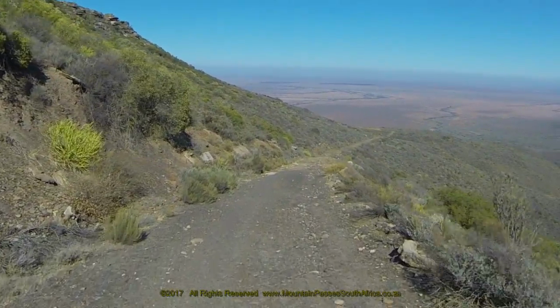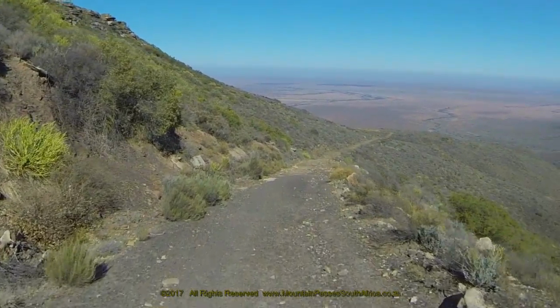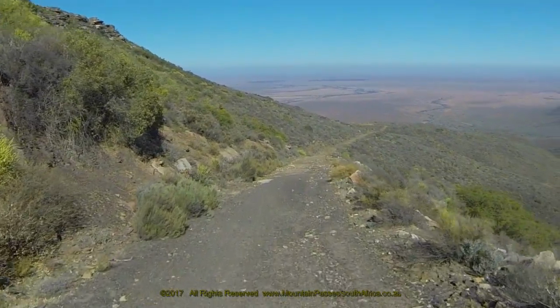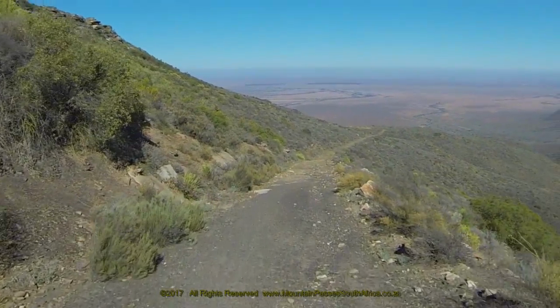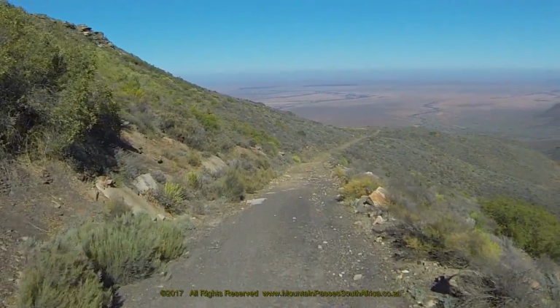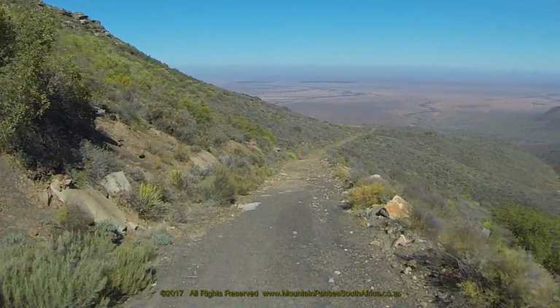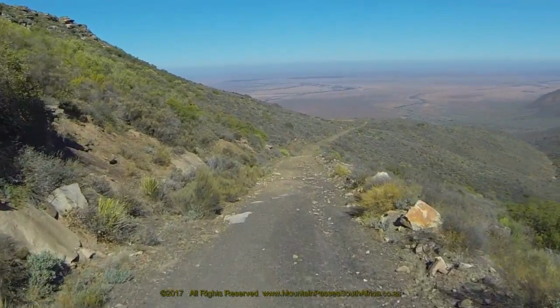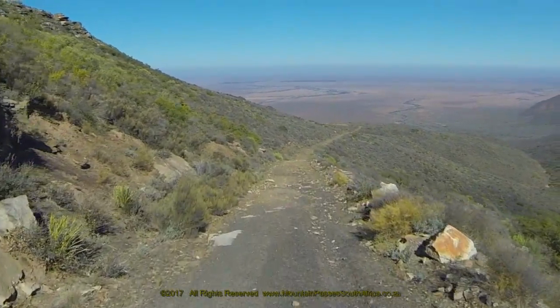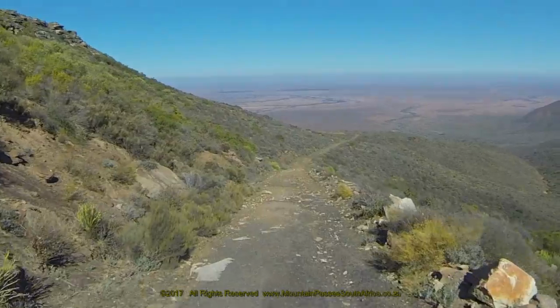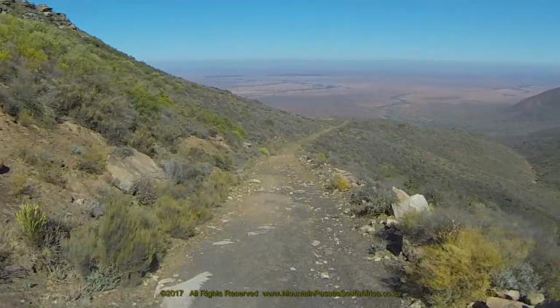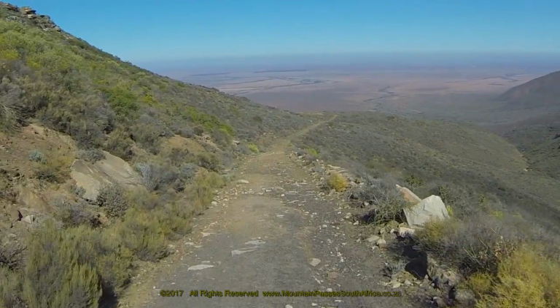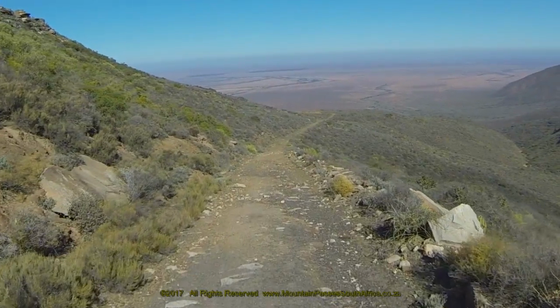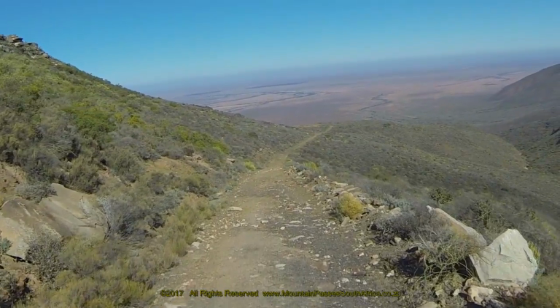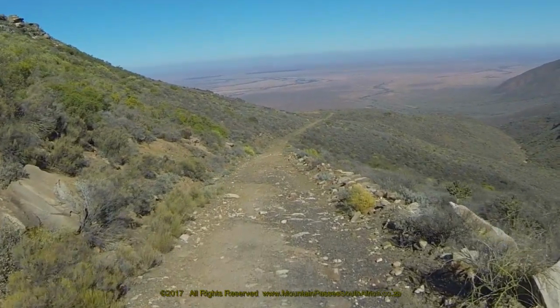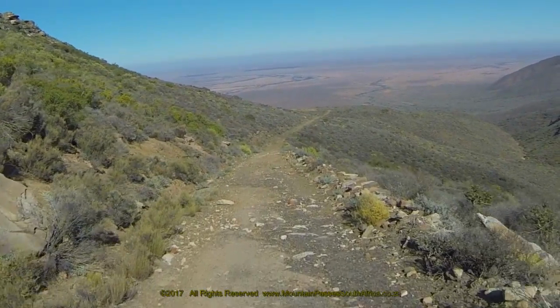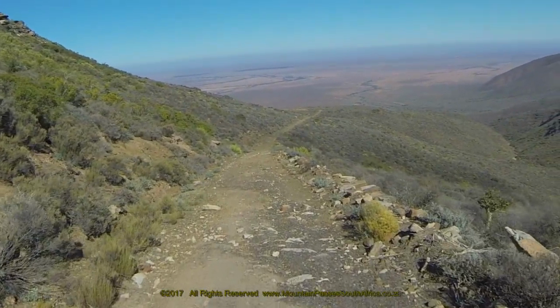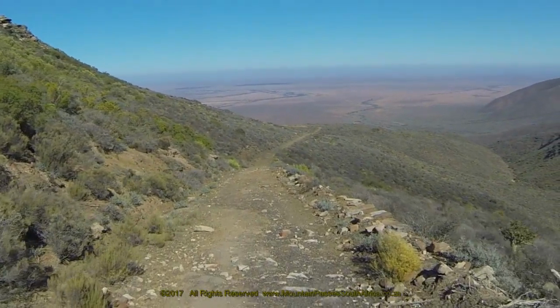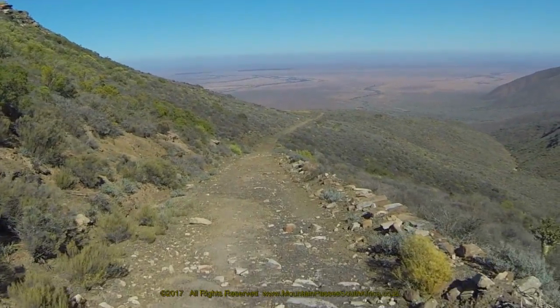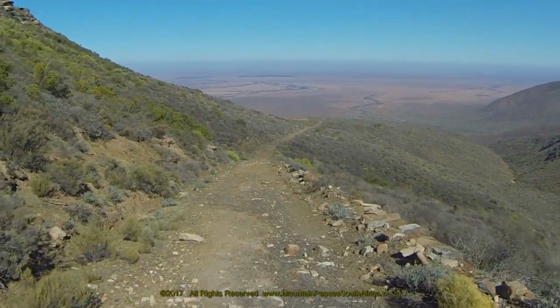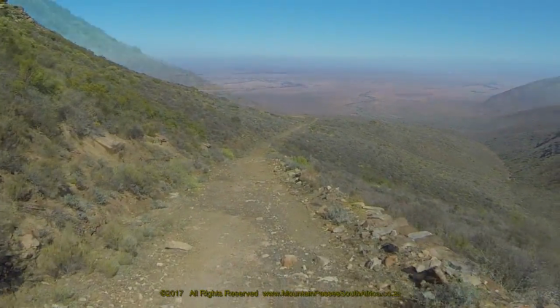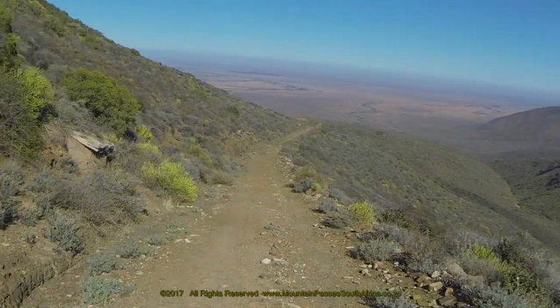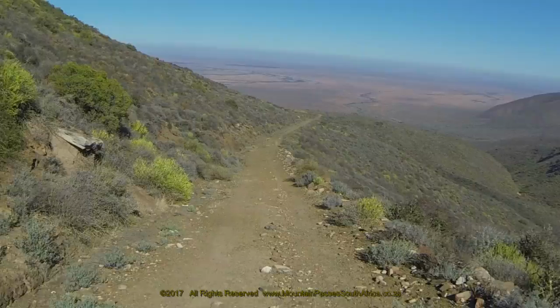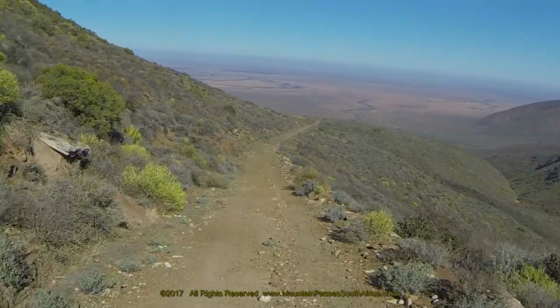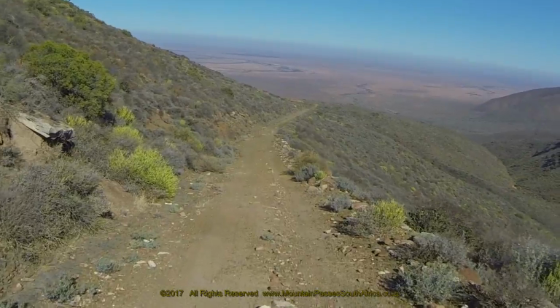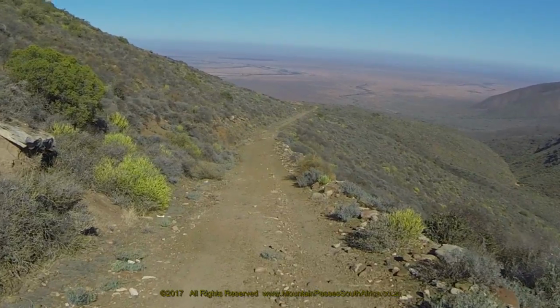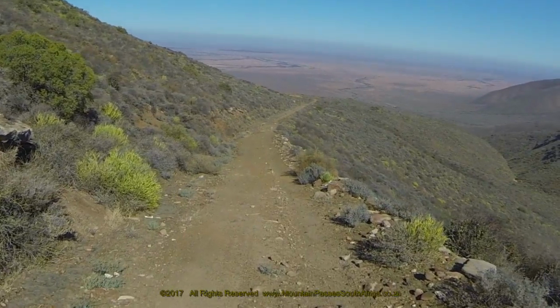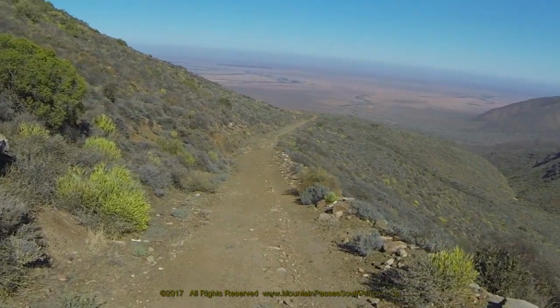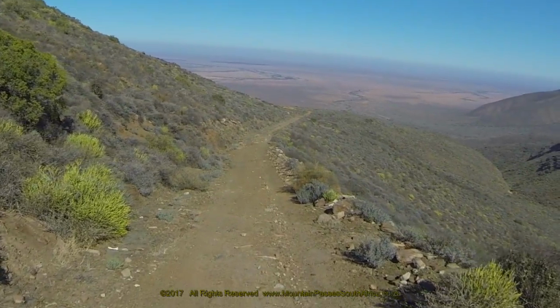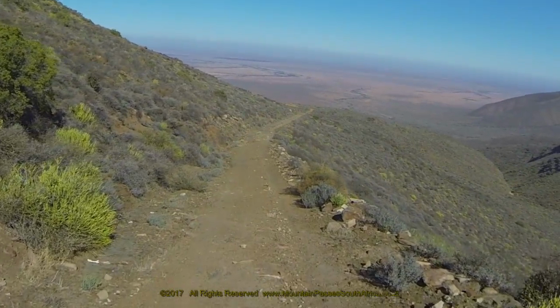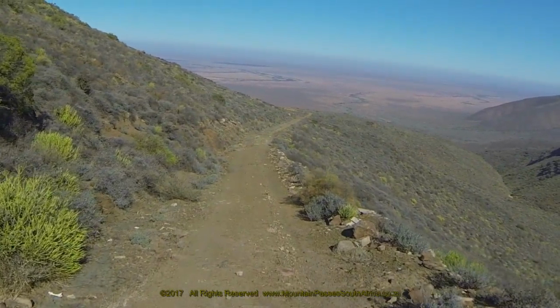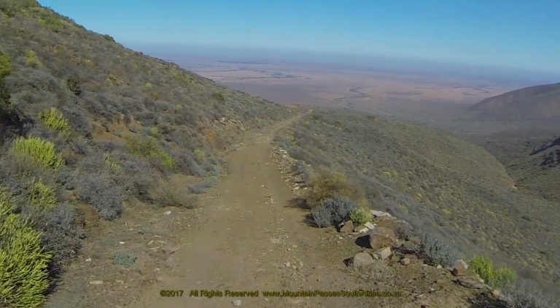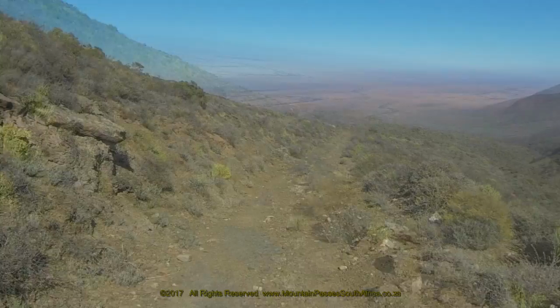This long straight section lasts for 700 metres and allows excellent views ahead and especially to the right. Once you reach the foot of the pass and you're on the plains, keep a look out for antelope and especially for springbok. On the day of filming we saw the standard coloured ones, but there were also white as well as black springbok.